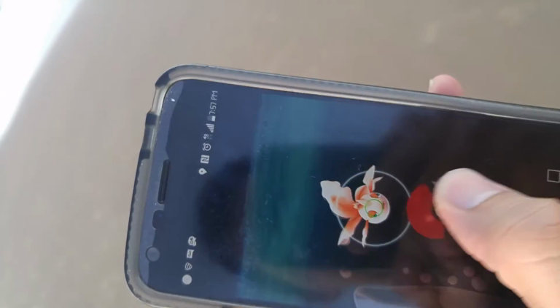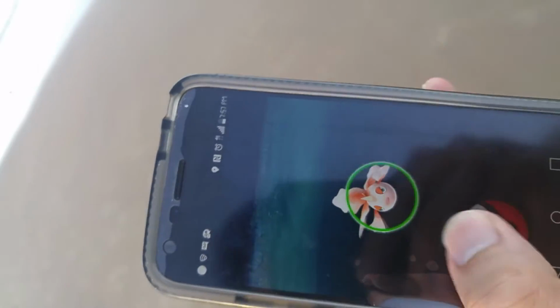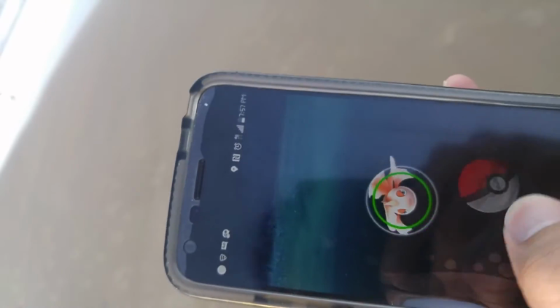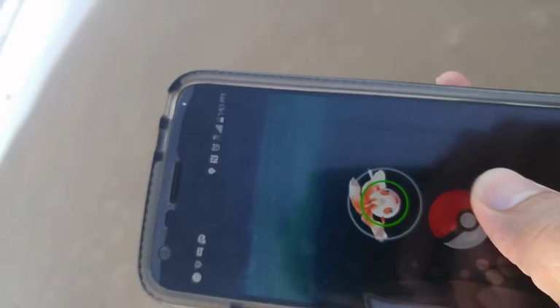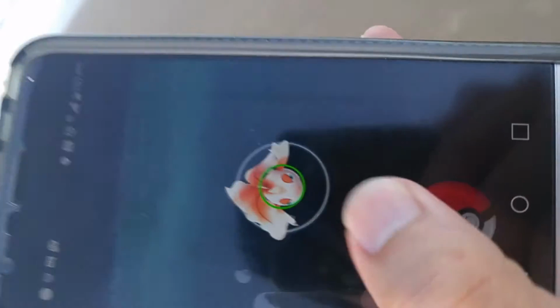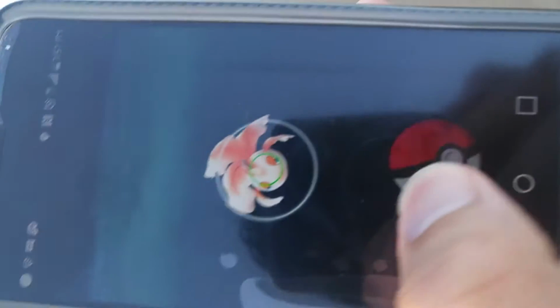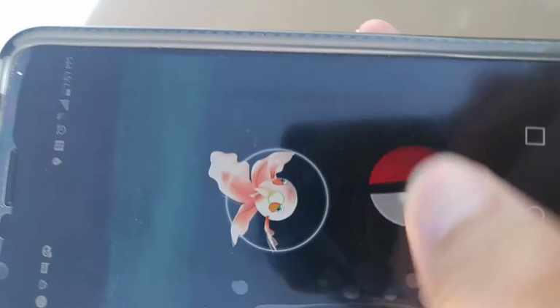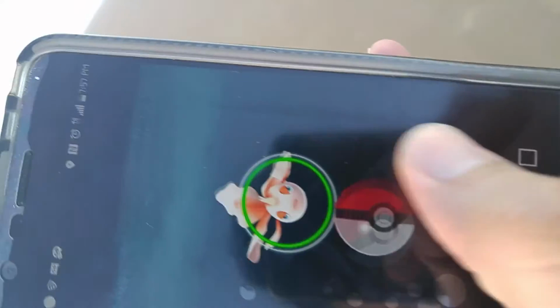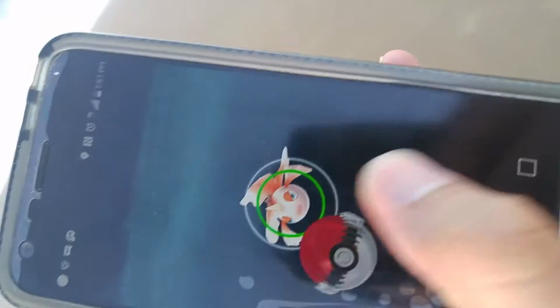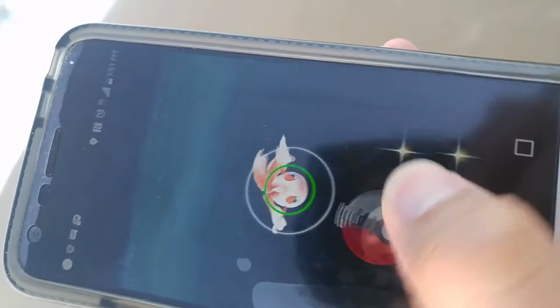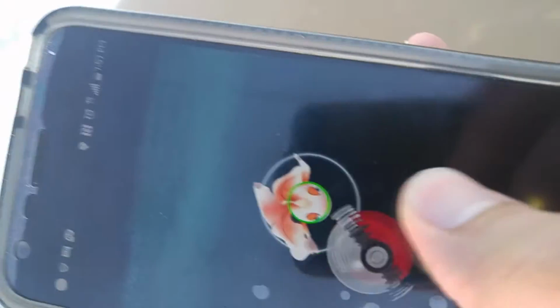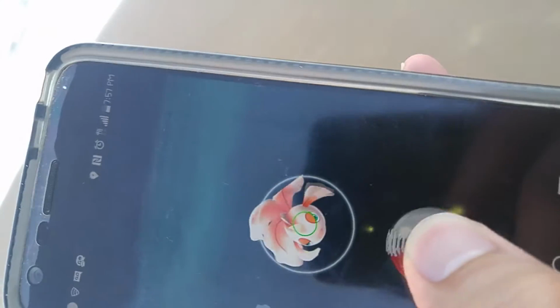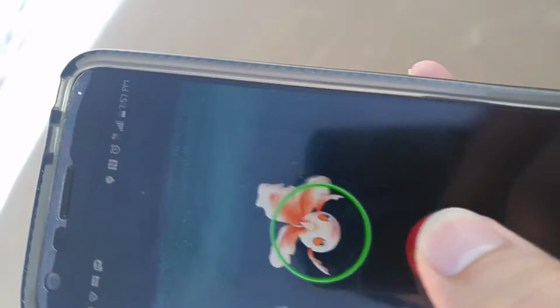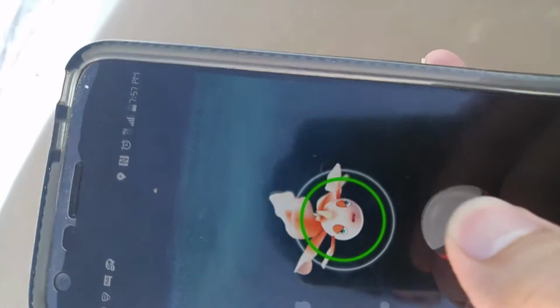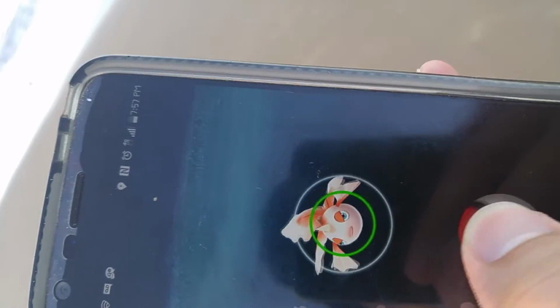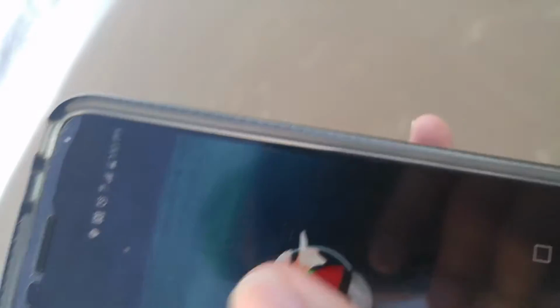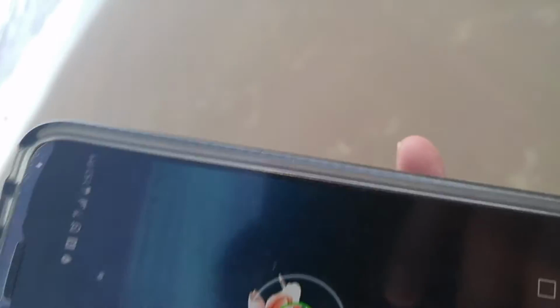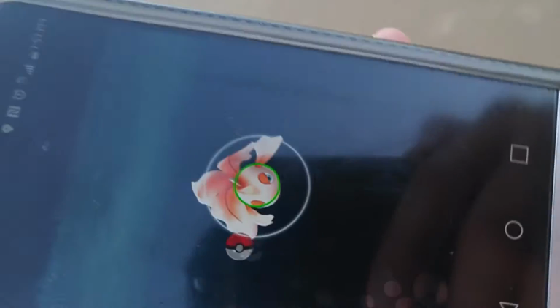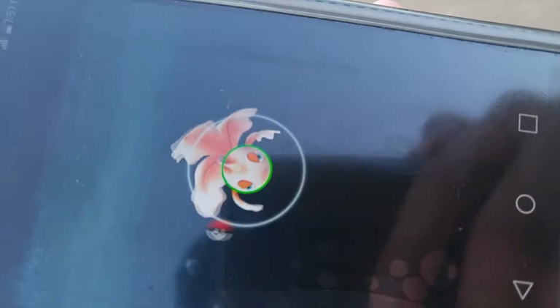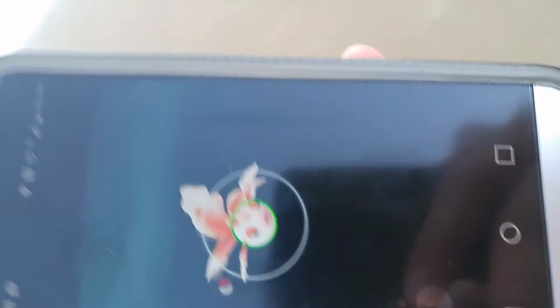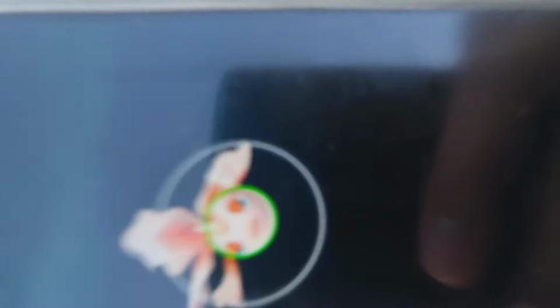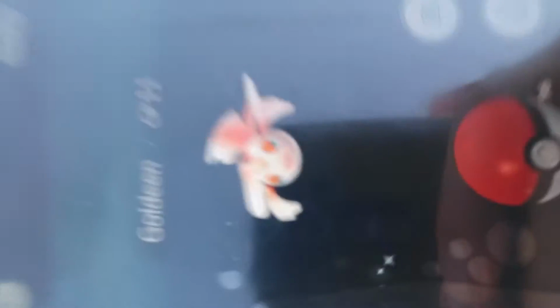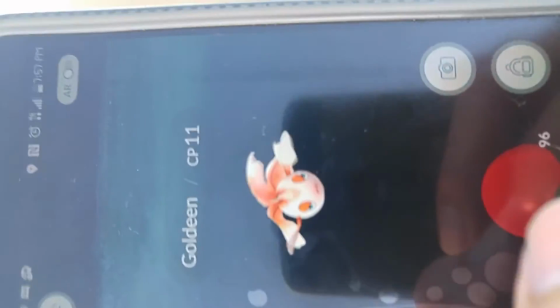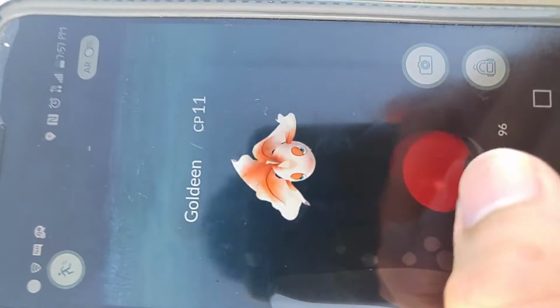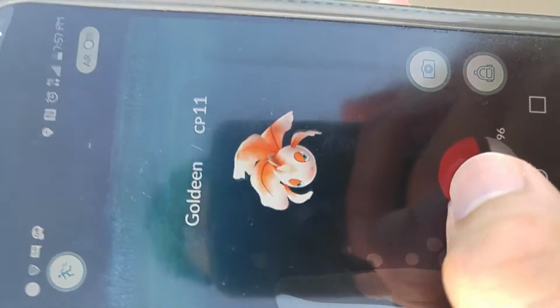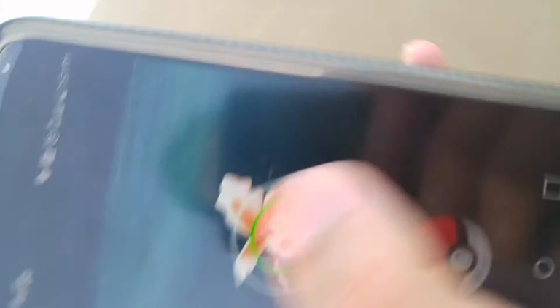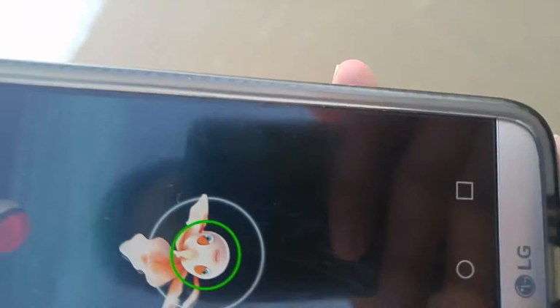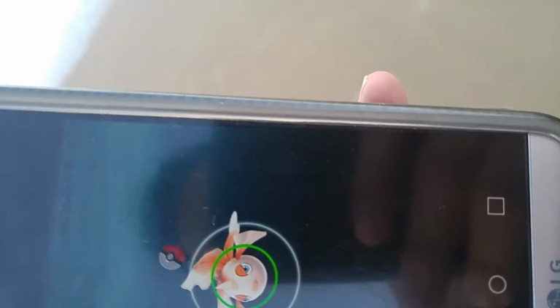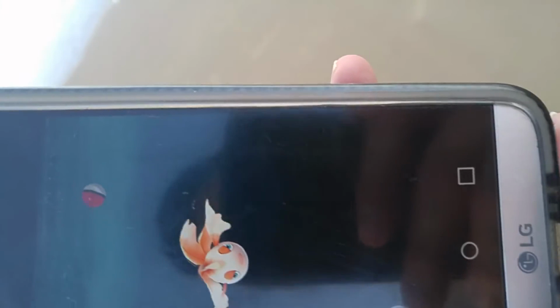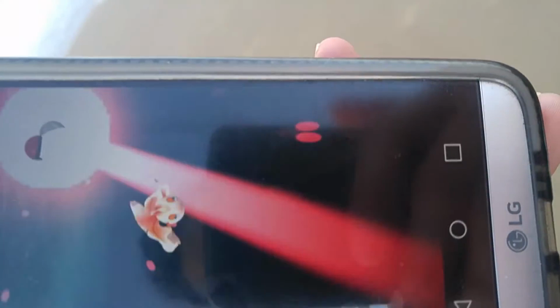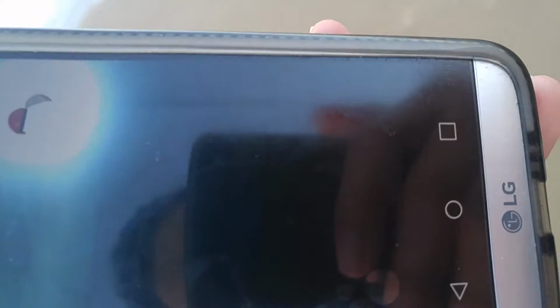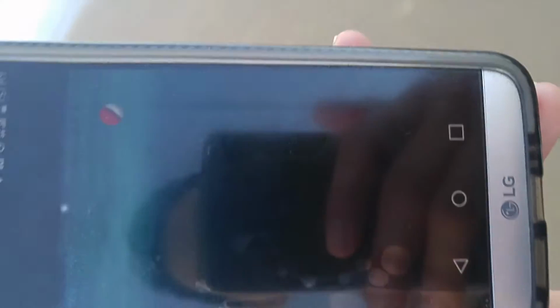If you spin it in a circle, it actually turns into sparkles. That gives another effect. Gotcha.